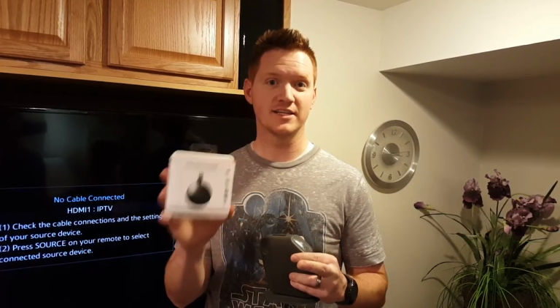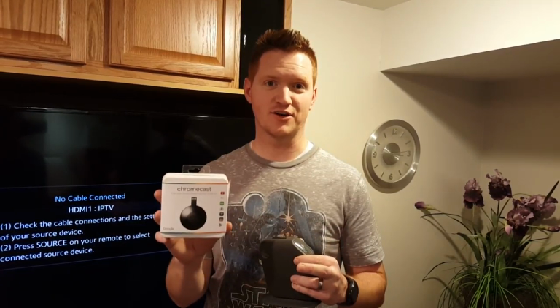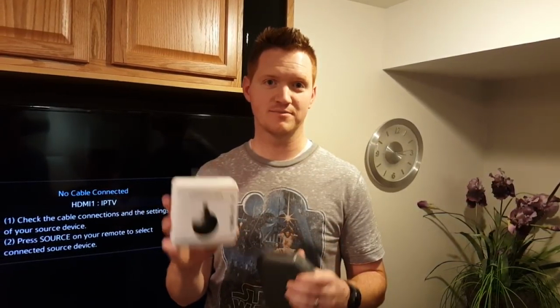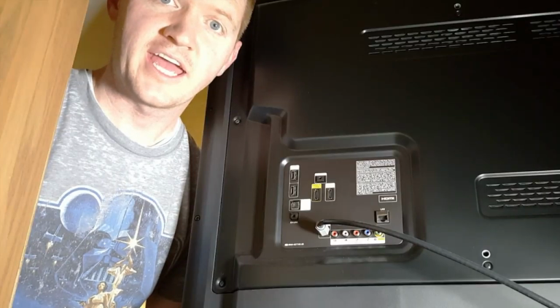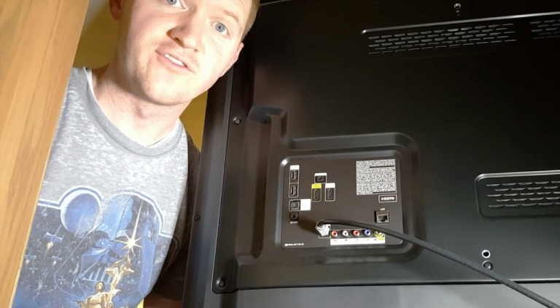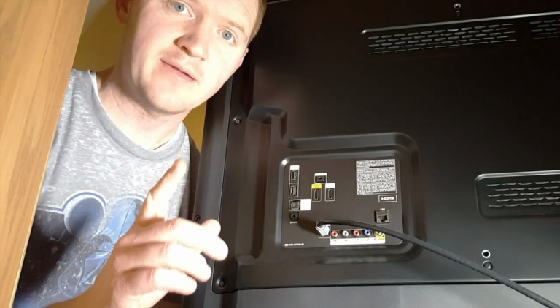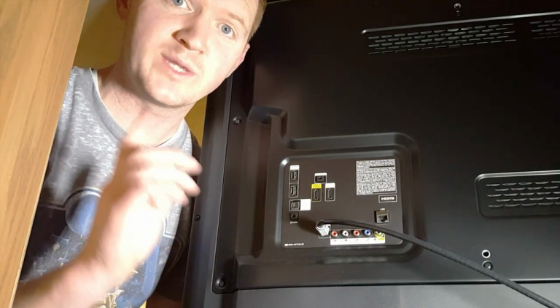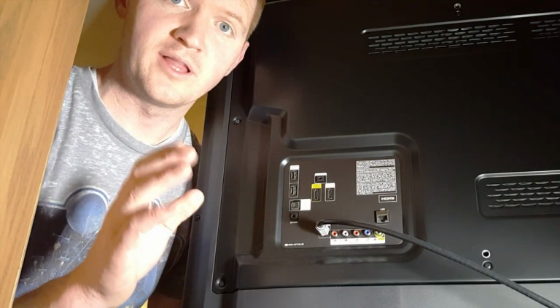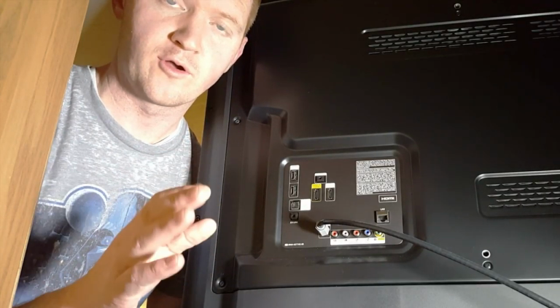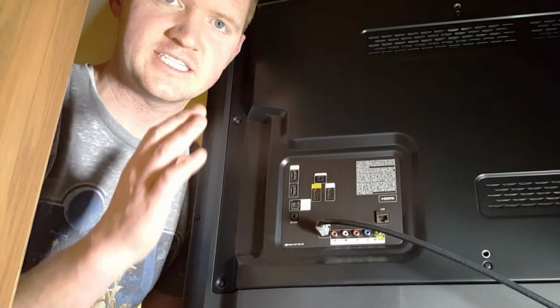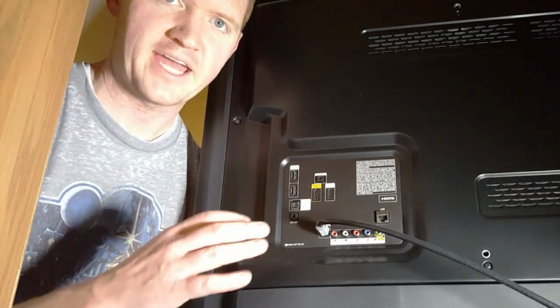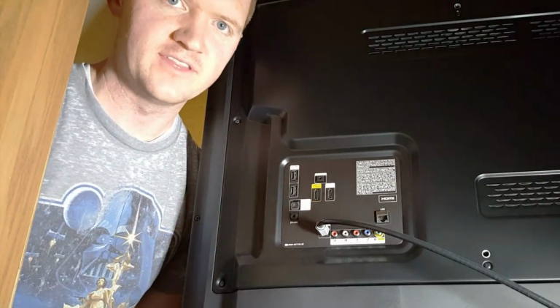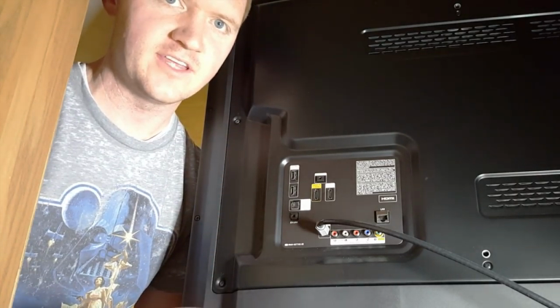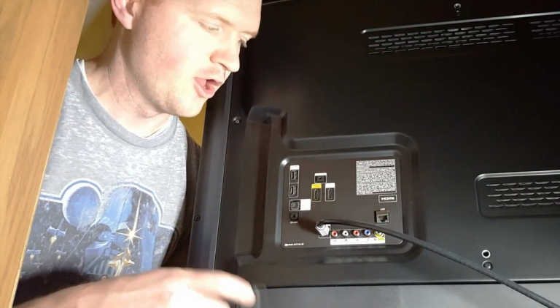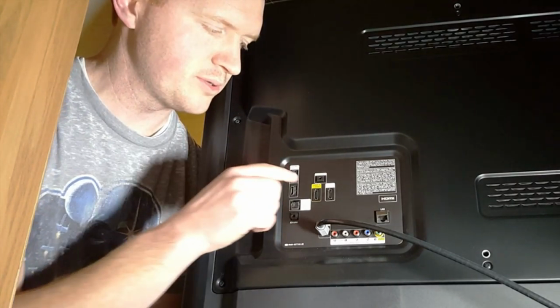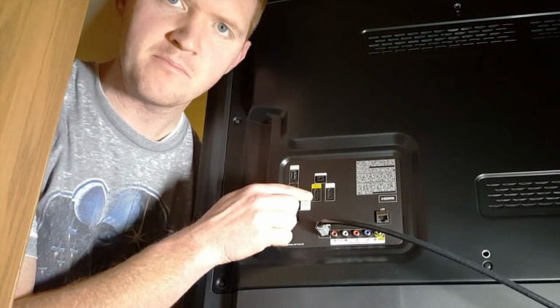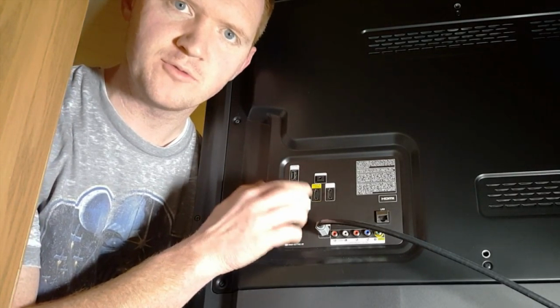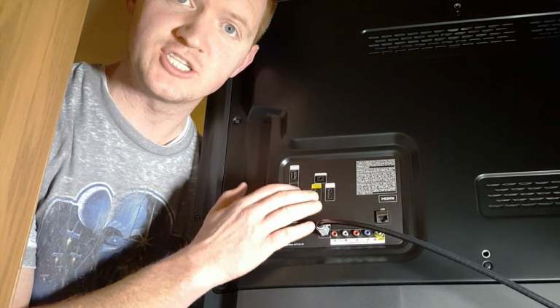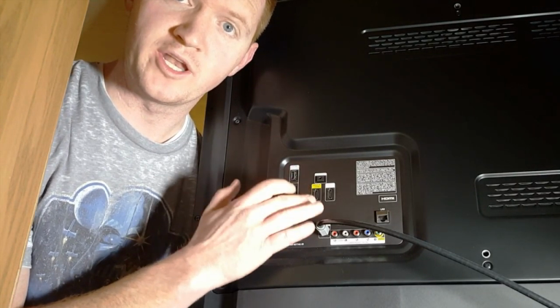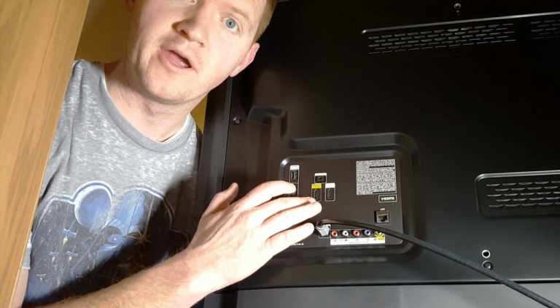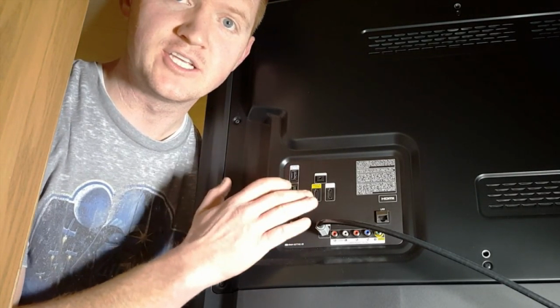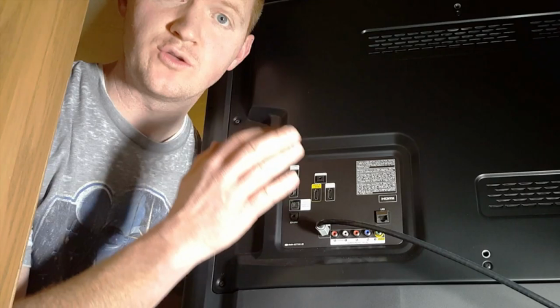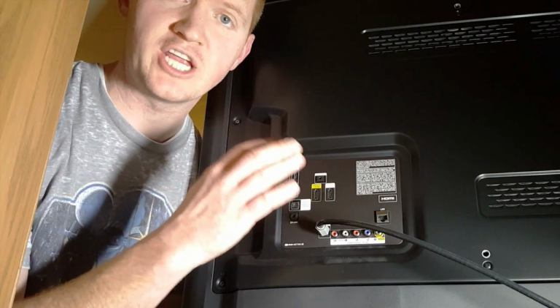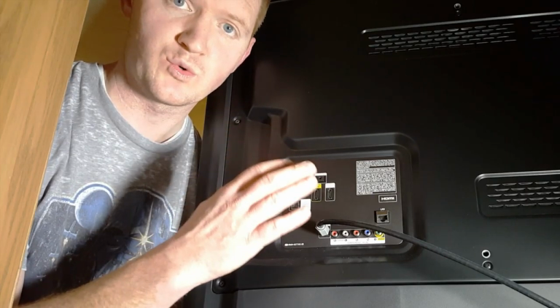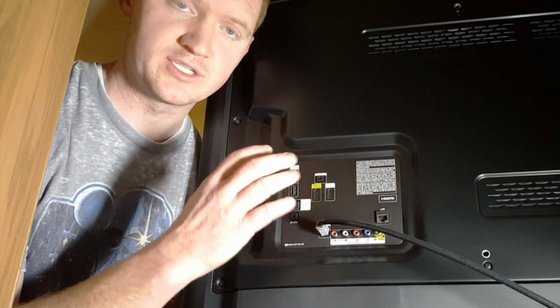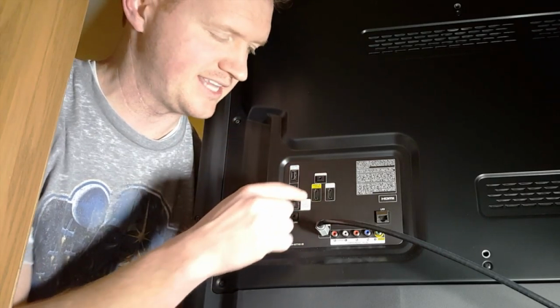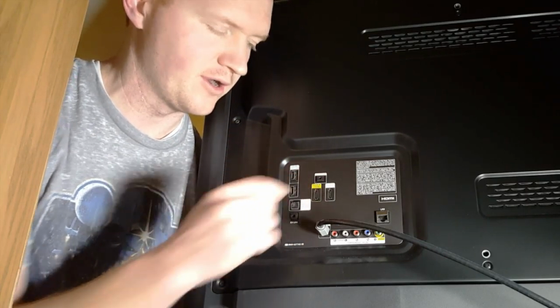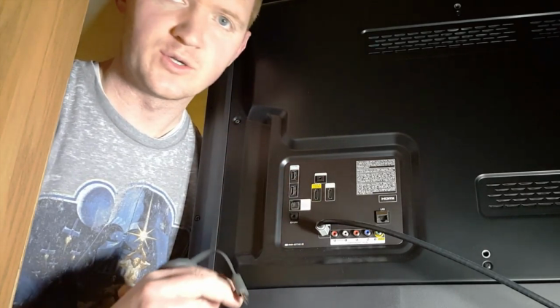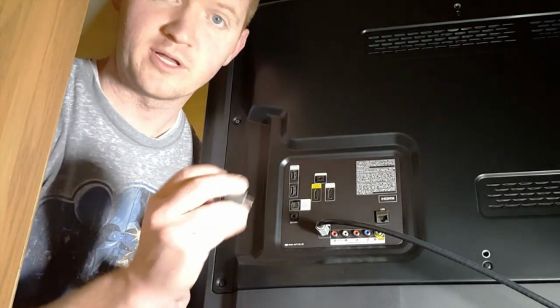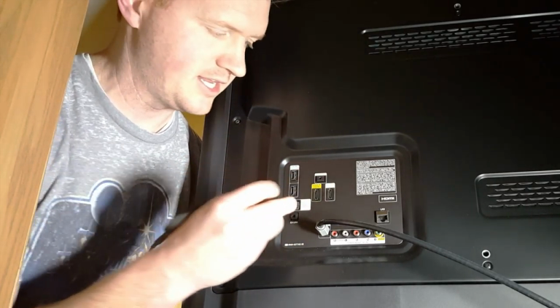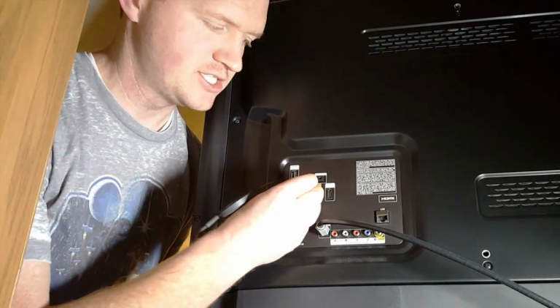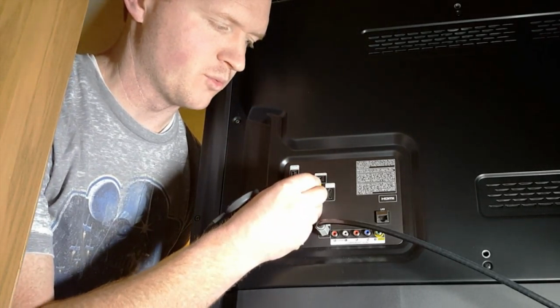Let's get started. The first step is we need to plug in the Chromecast to the back of the TV. When you plug it in, make sure you pay attention to what number it is so that you can change the source on your TV to that number. So here we're plugging it in to number one.